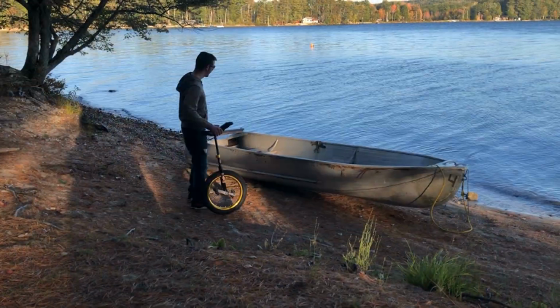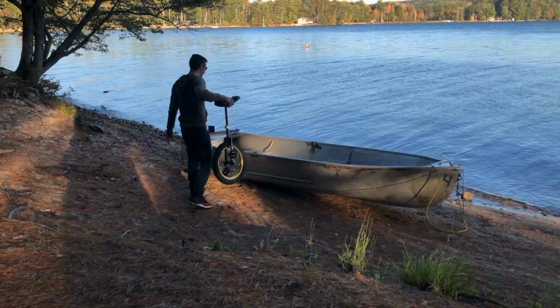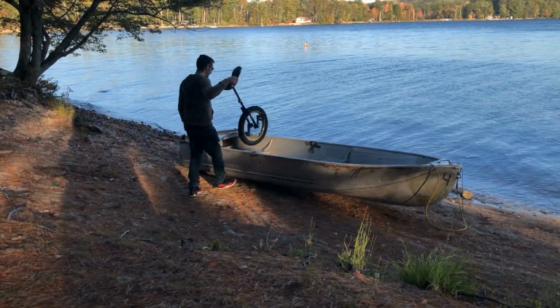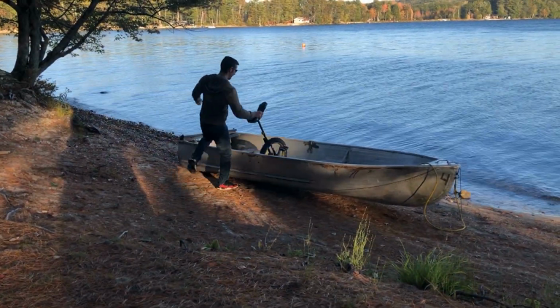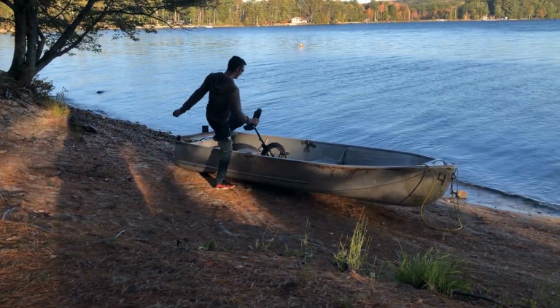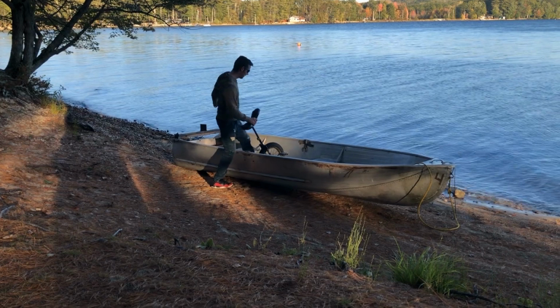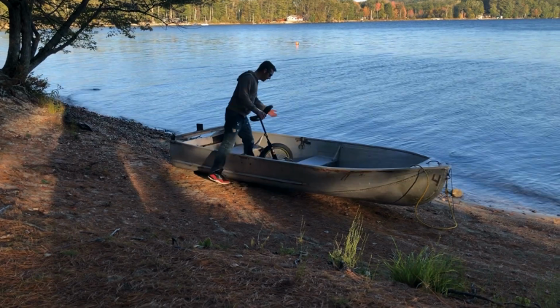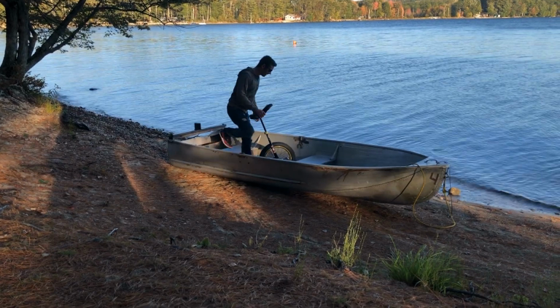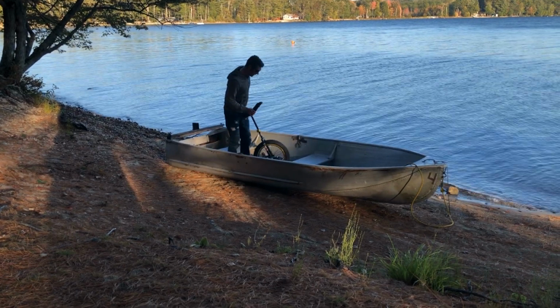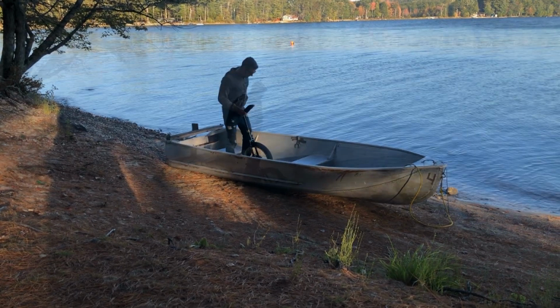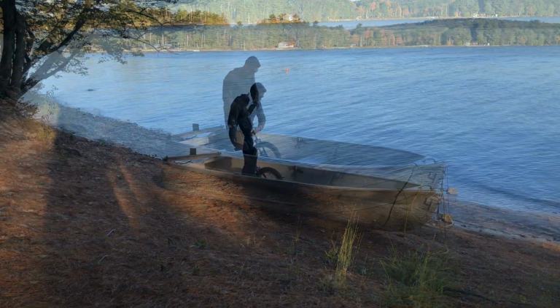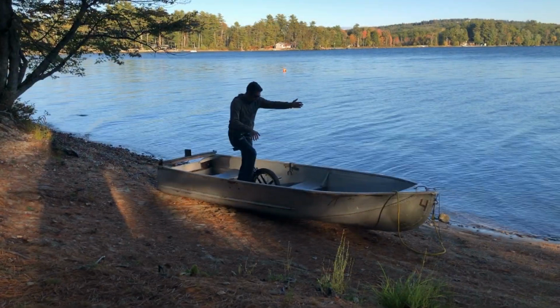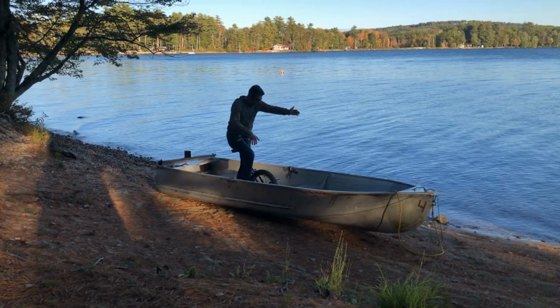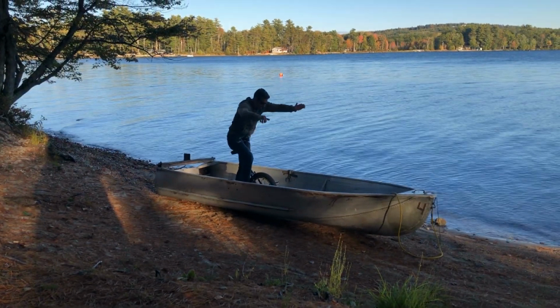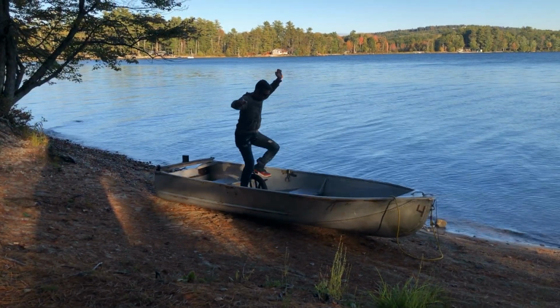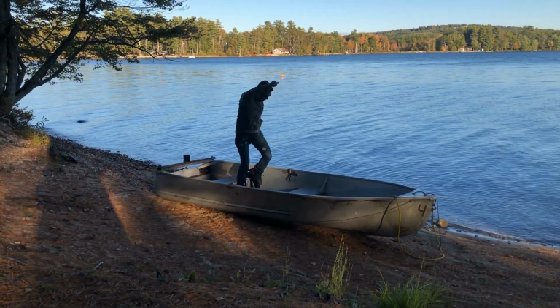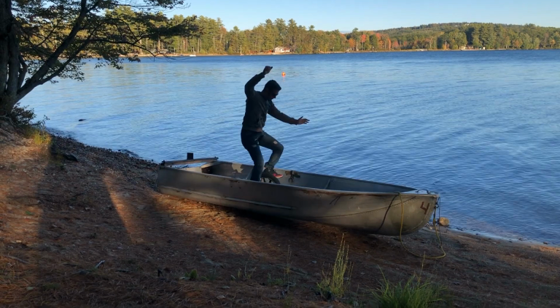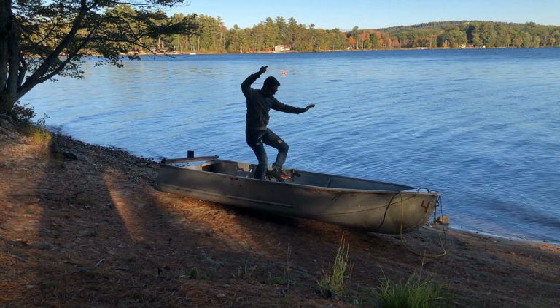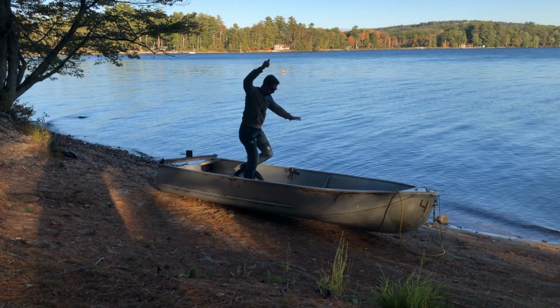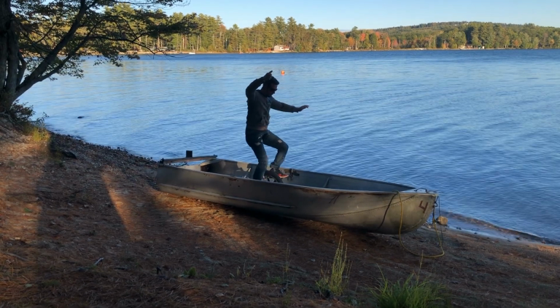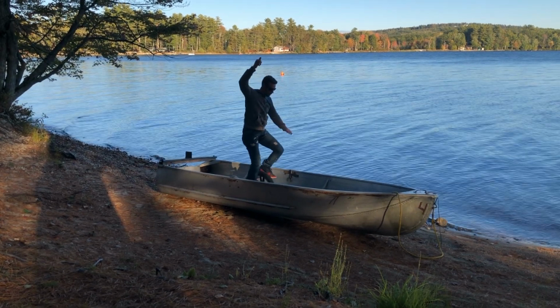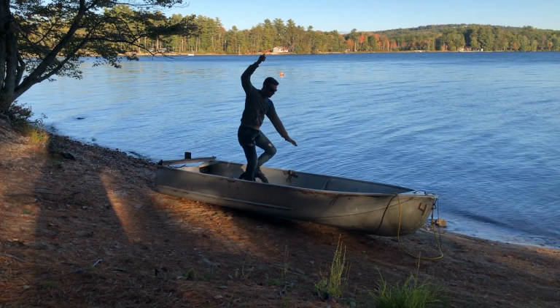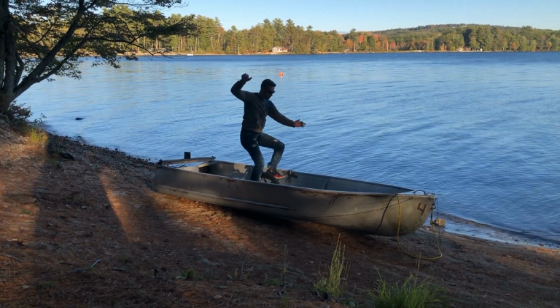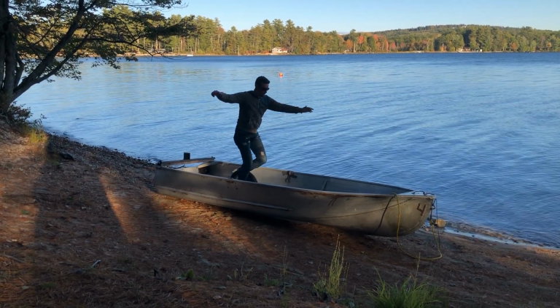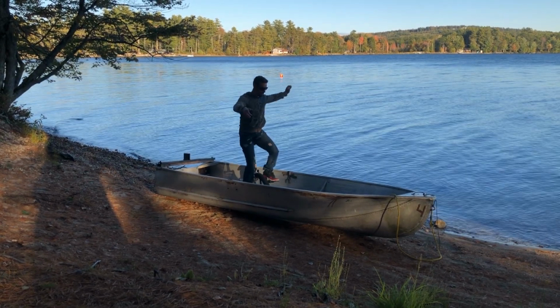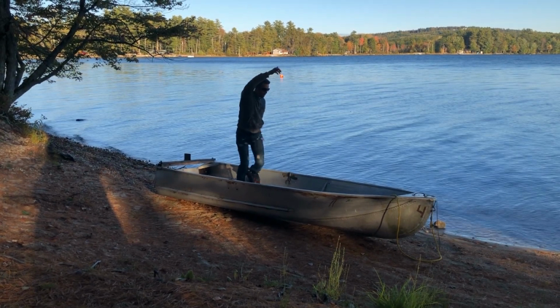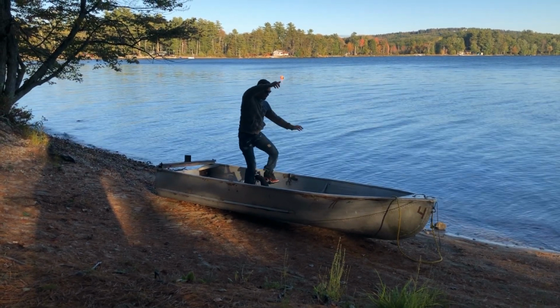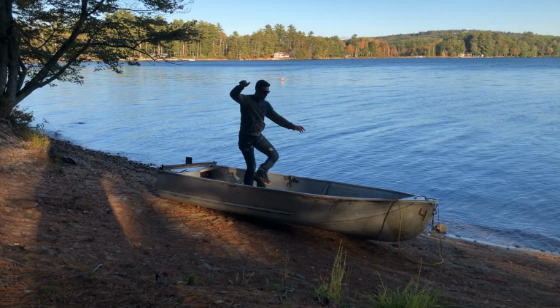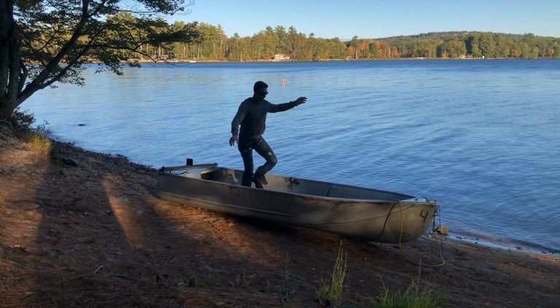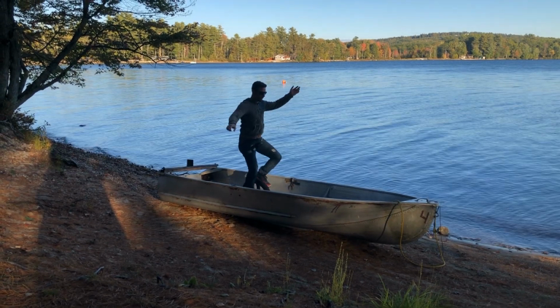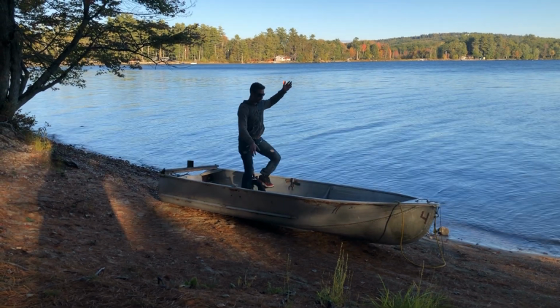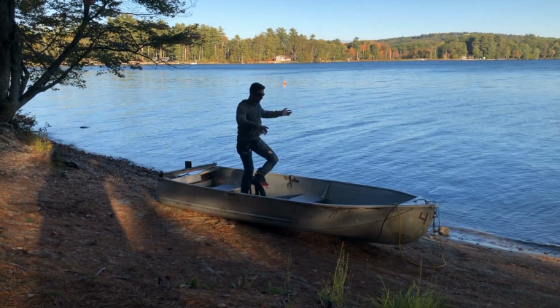Once I had everything set up, I did a dry run to get an idea of how it would feel to idle in the rowboat. In this particular run I idled about 30 times, which I set as my goal — to be able to idle in the rowboat.